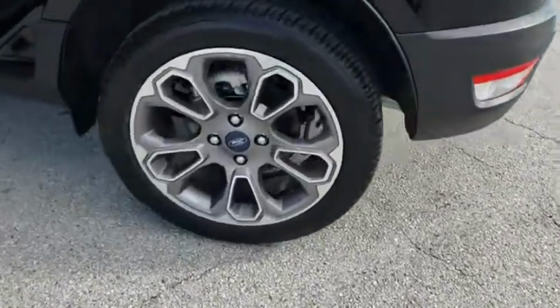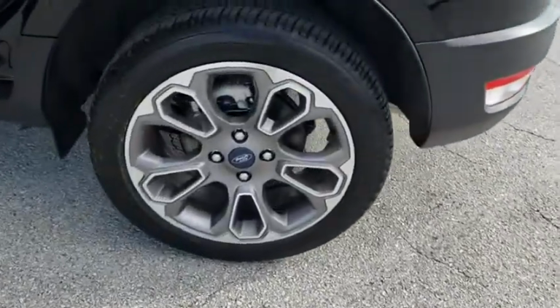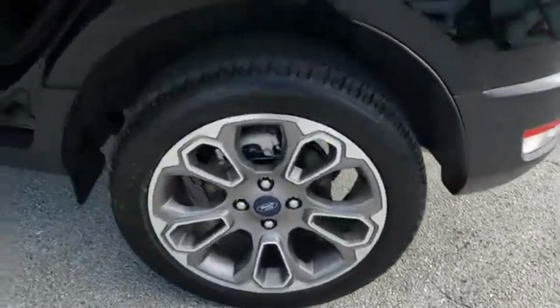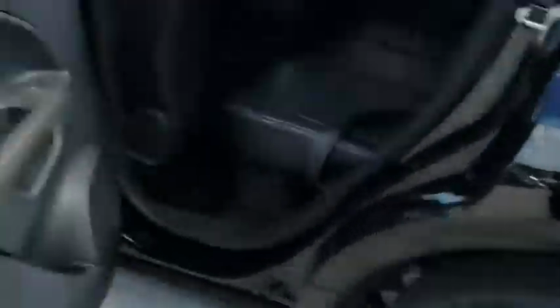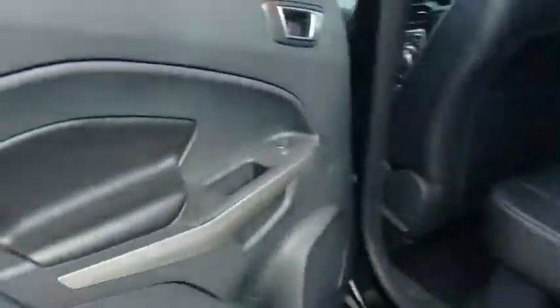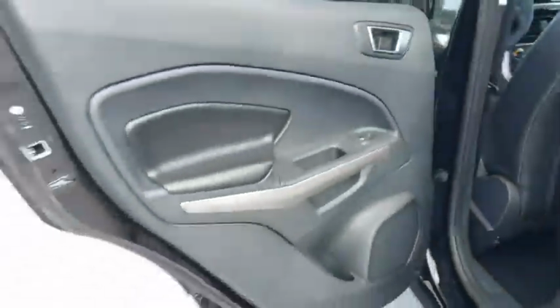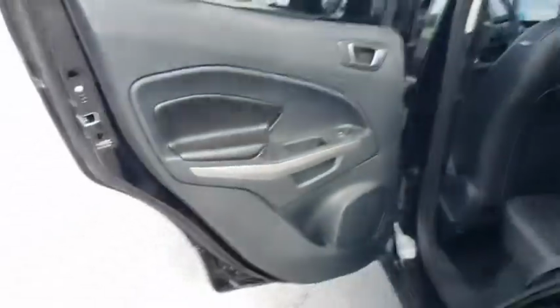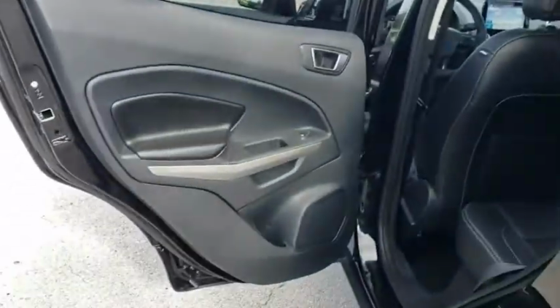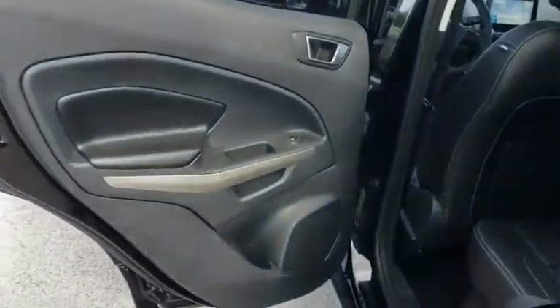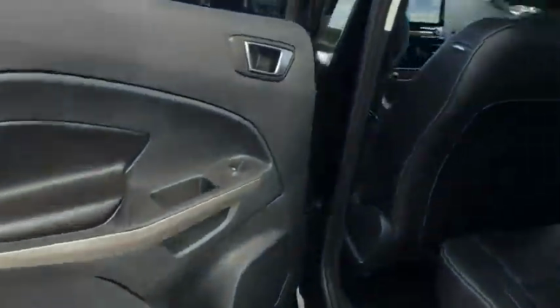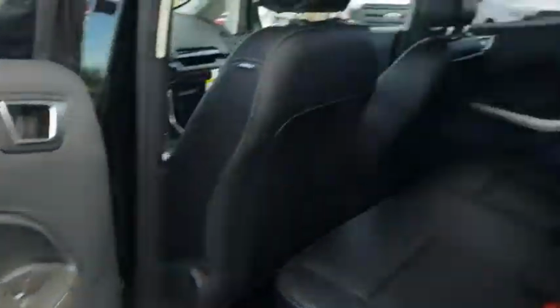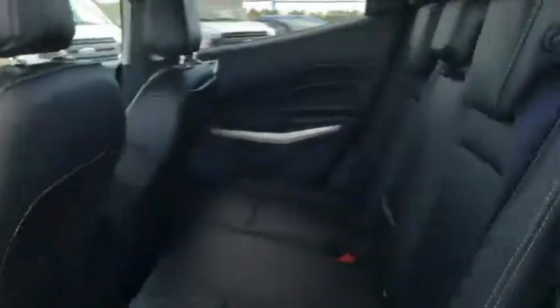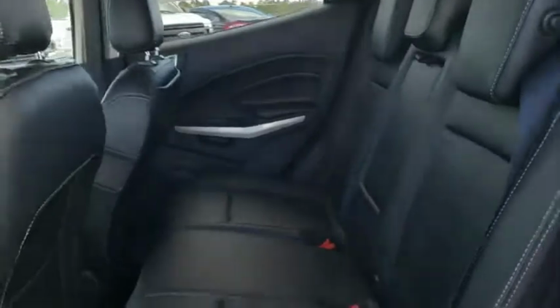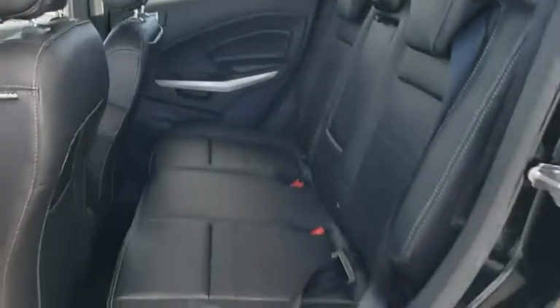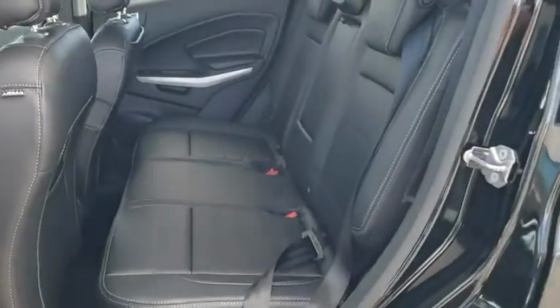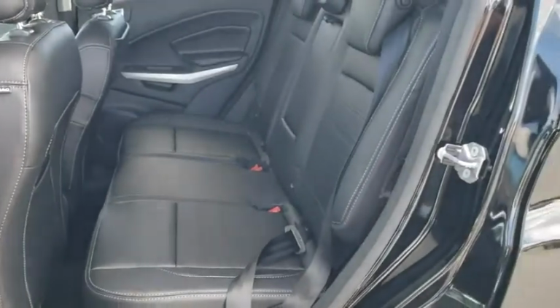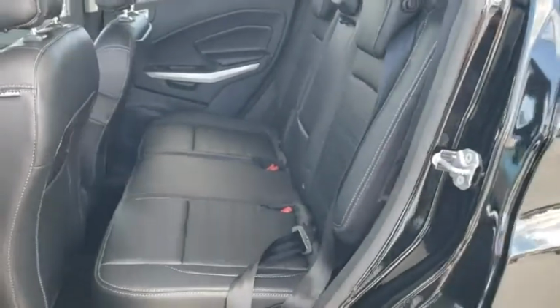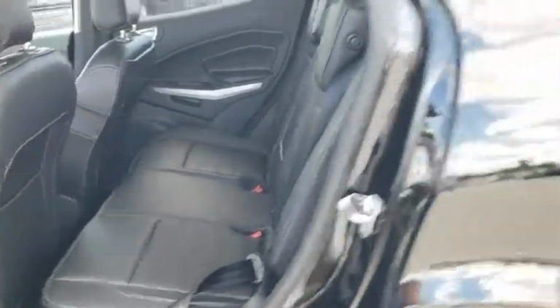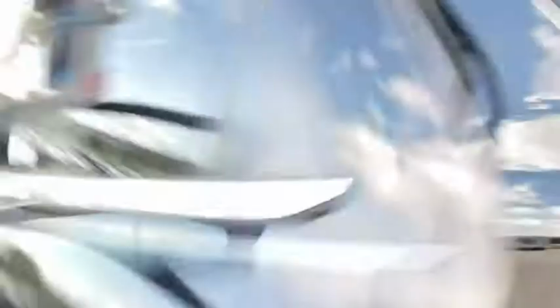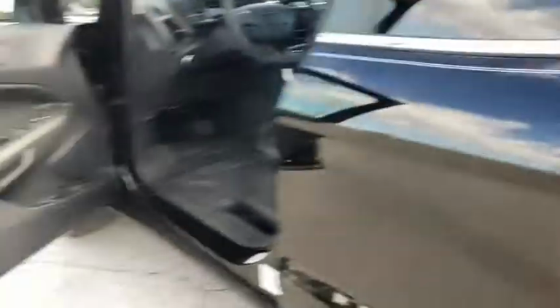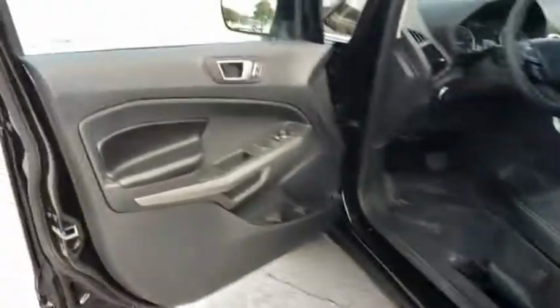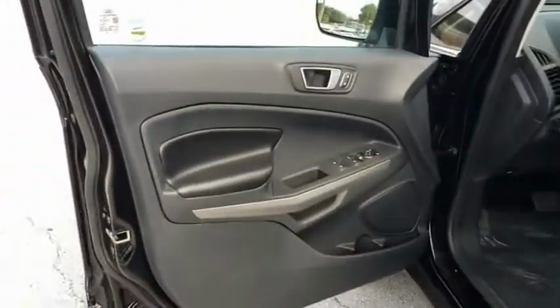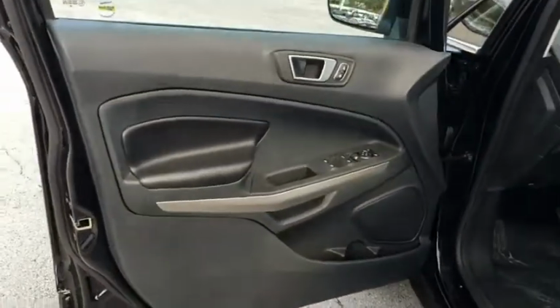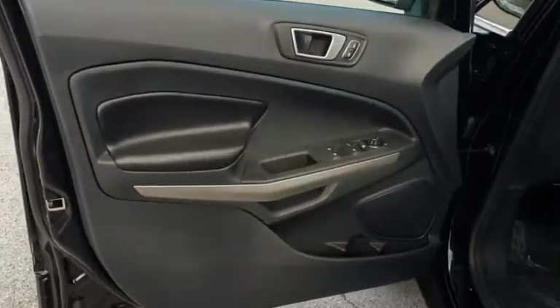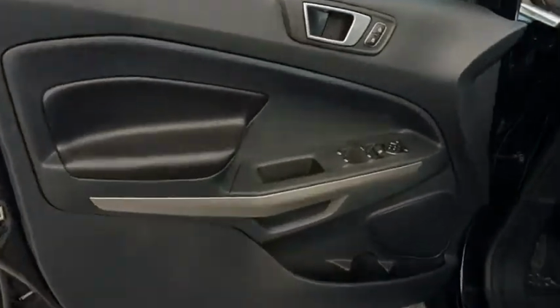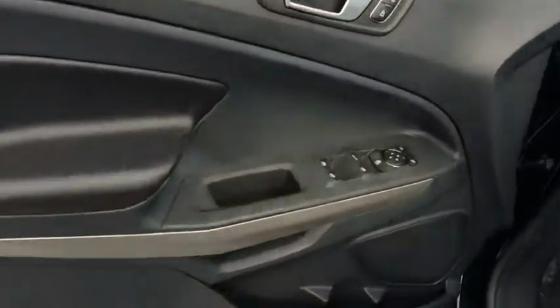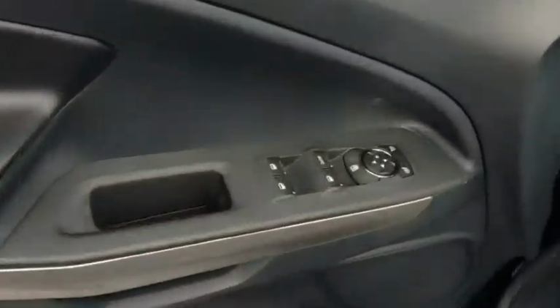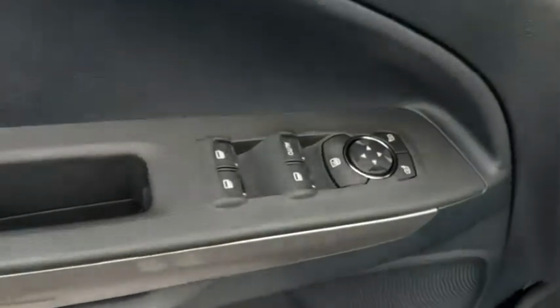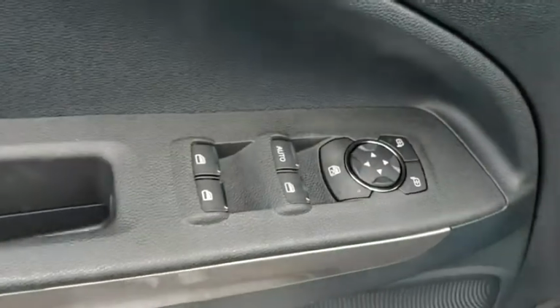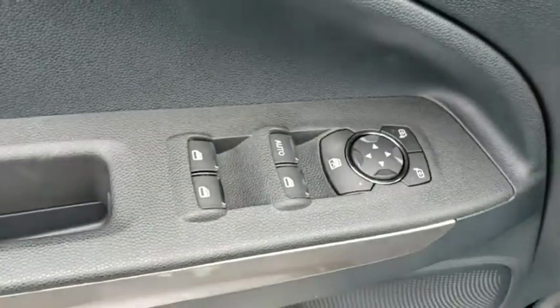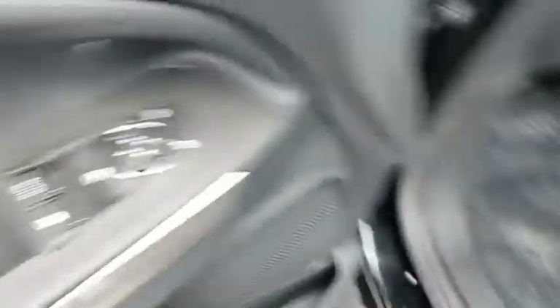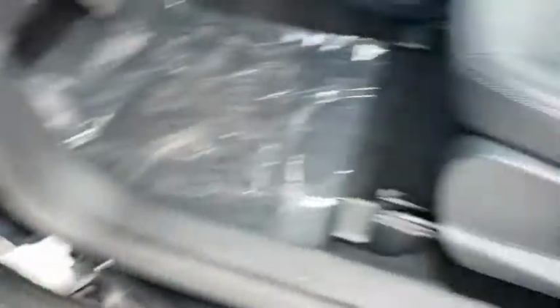Navigation system, remote engine start, keyless entry, stability control, steering wheel audio controls, backup camera, traction control, anti-lock braking system, leather wrapped steering wheel.